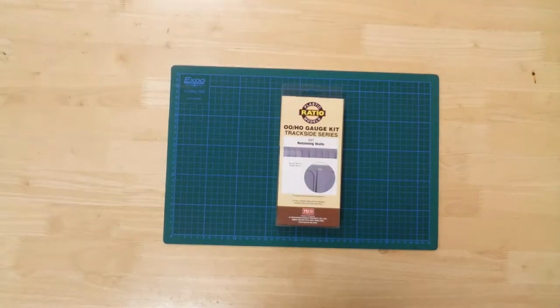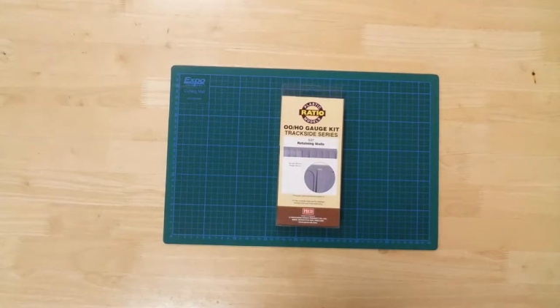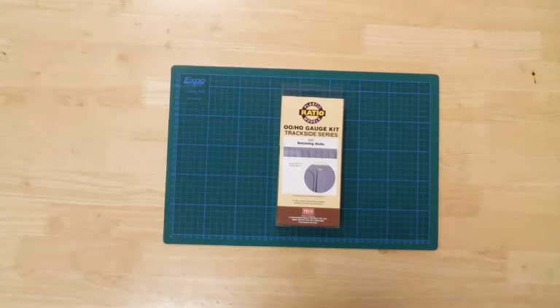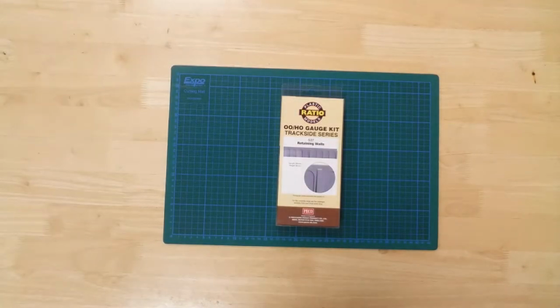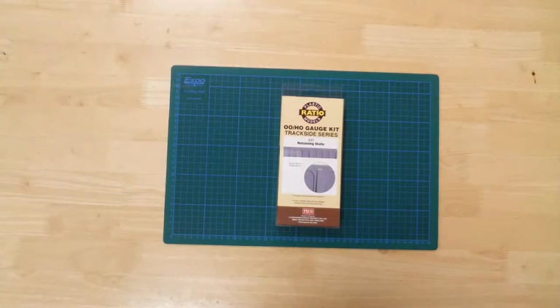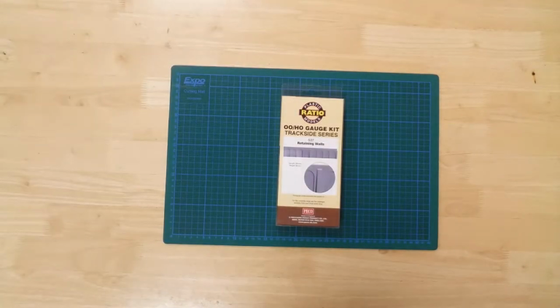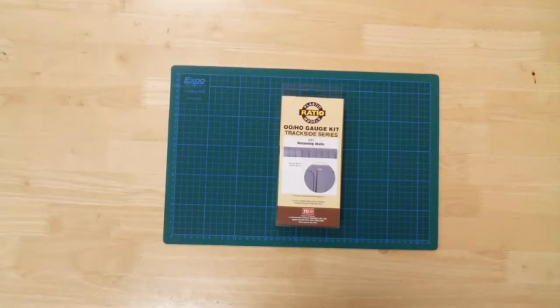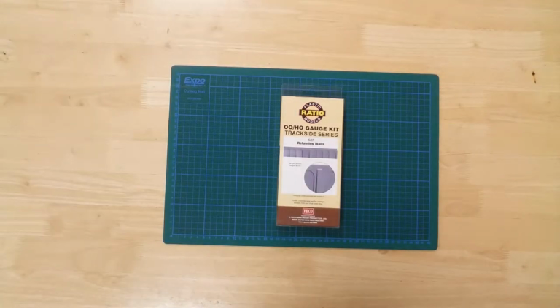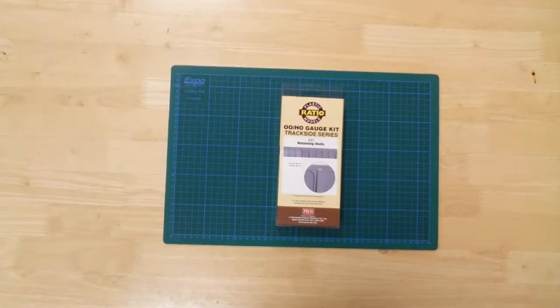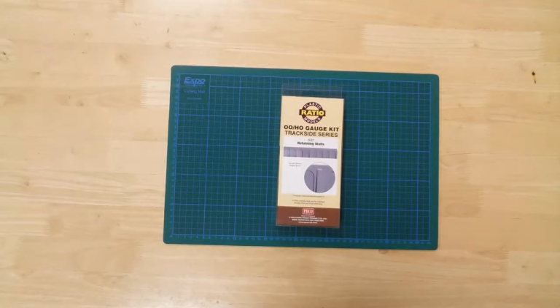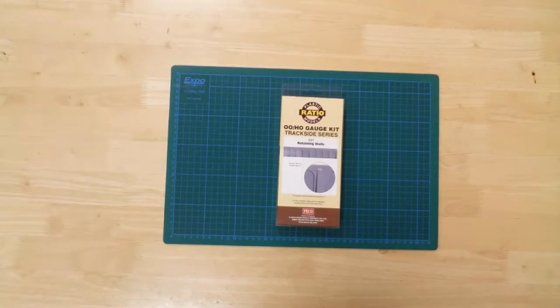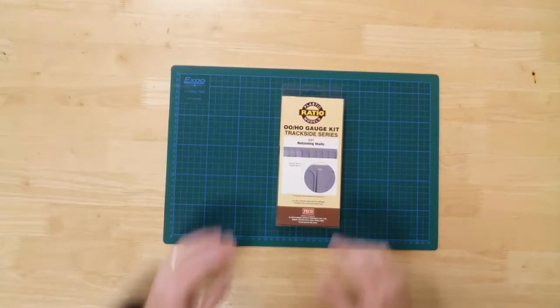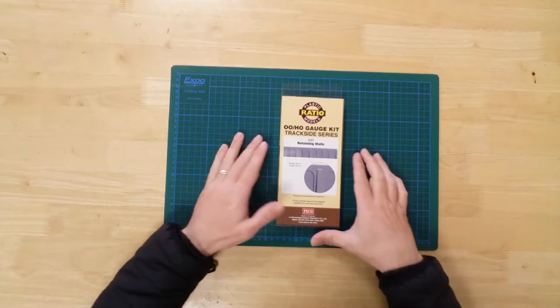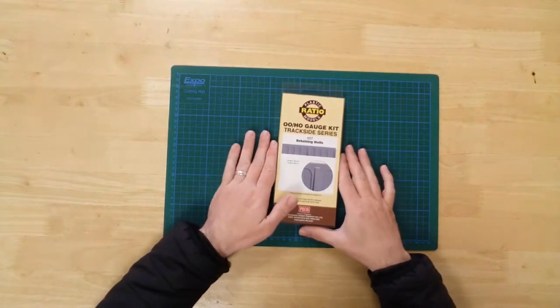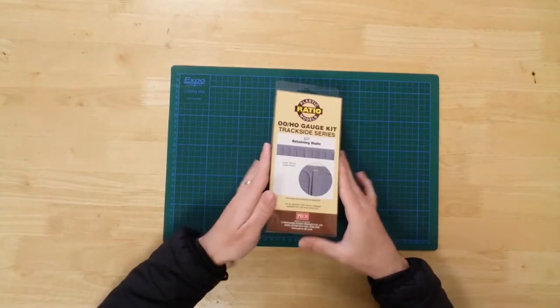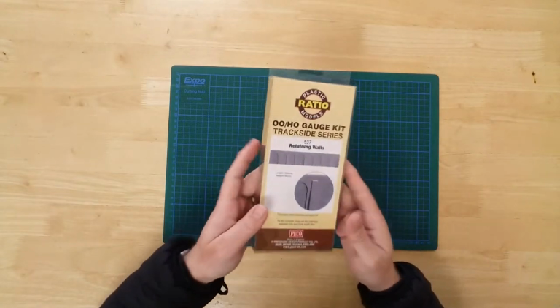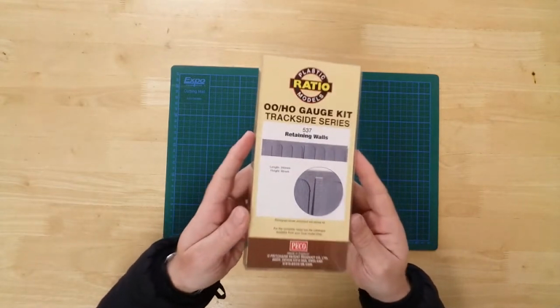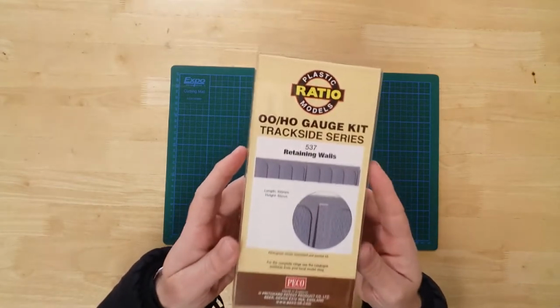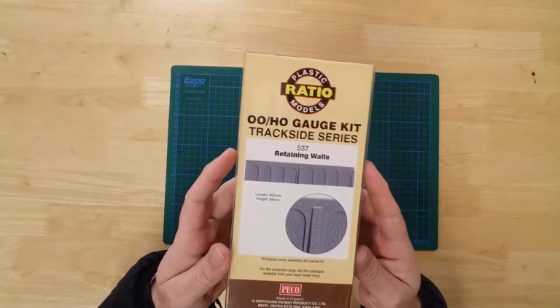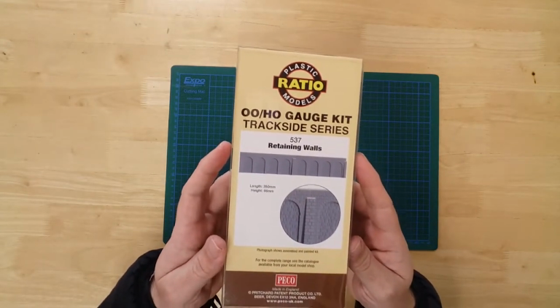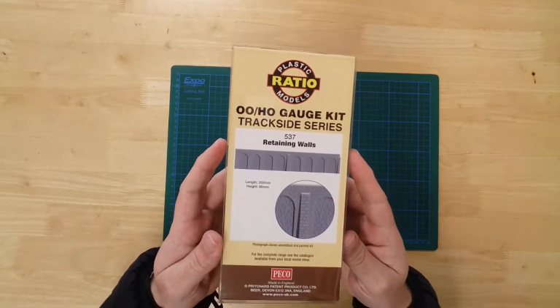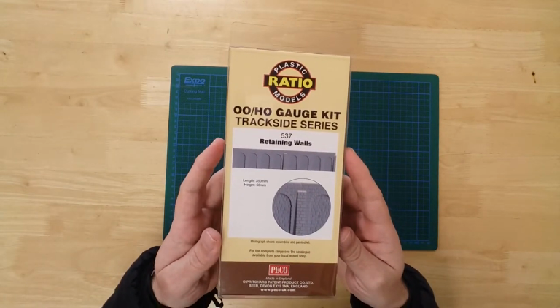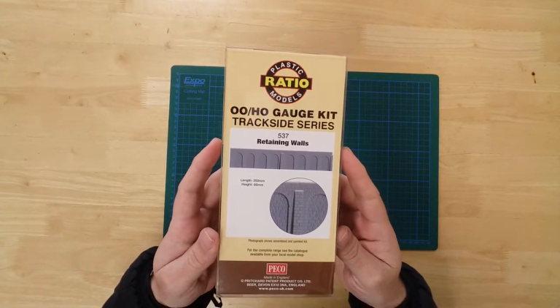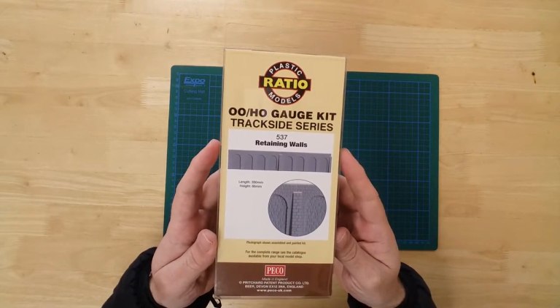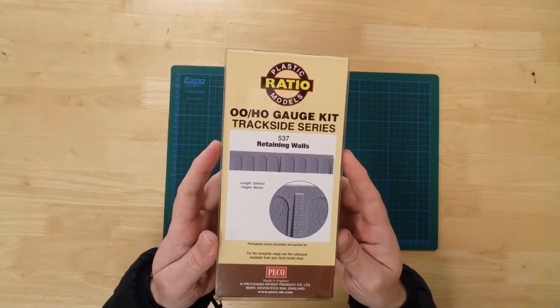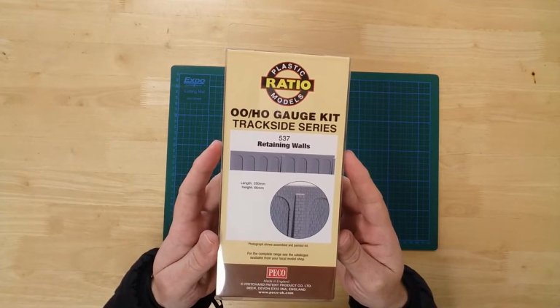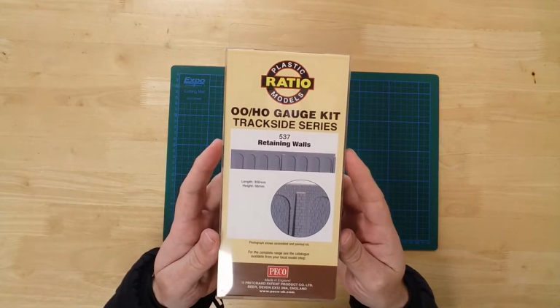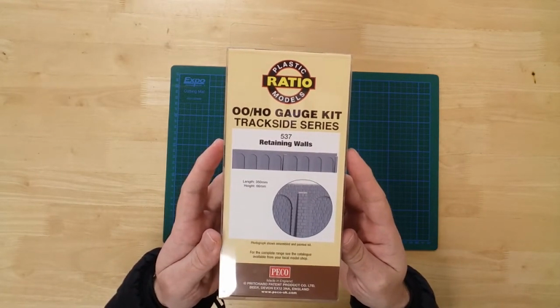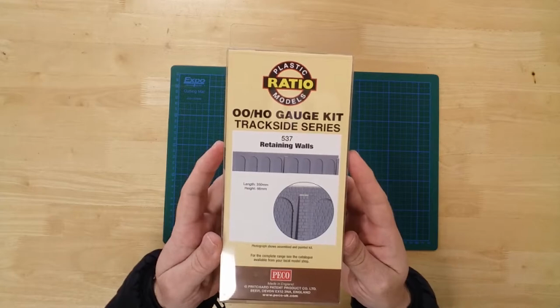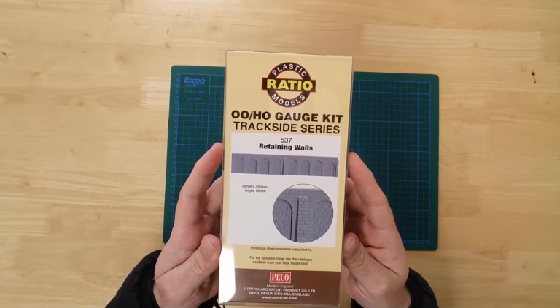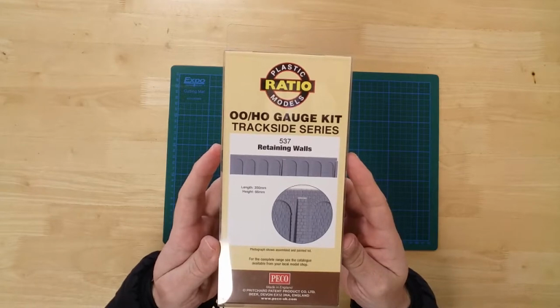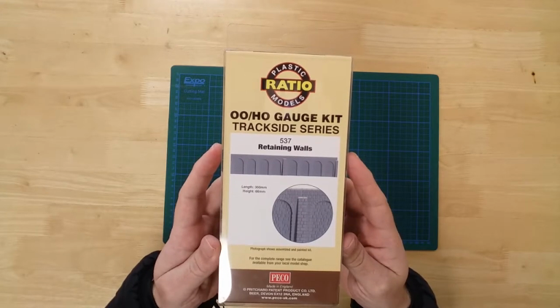This is a set of retaining walls by Ratio in double-O gauge. It is a plastic kit that requires assembly.